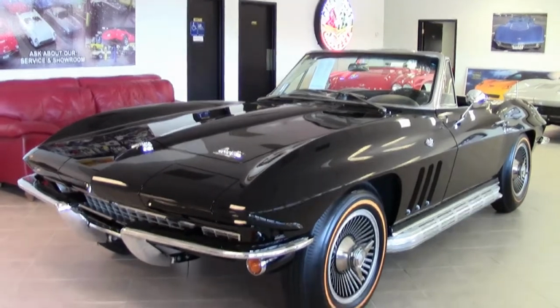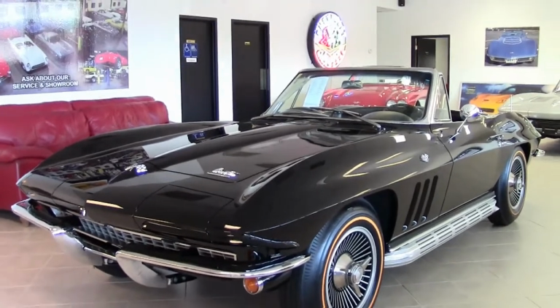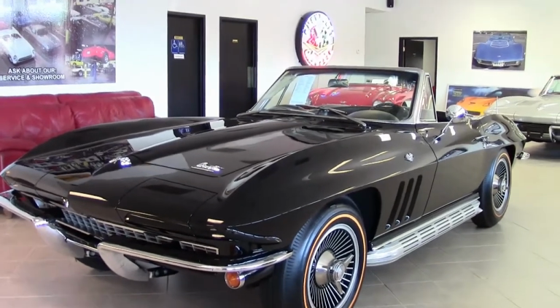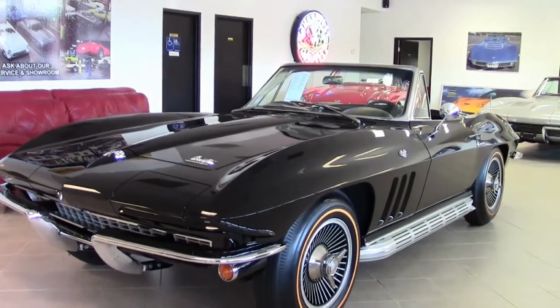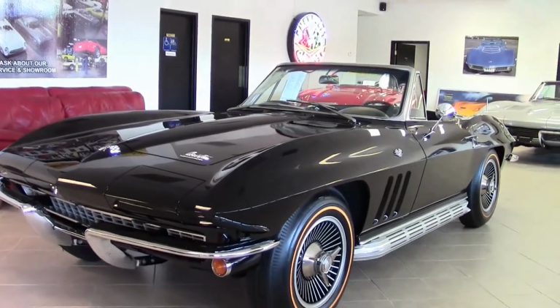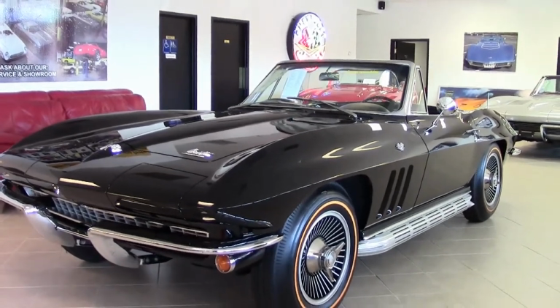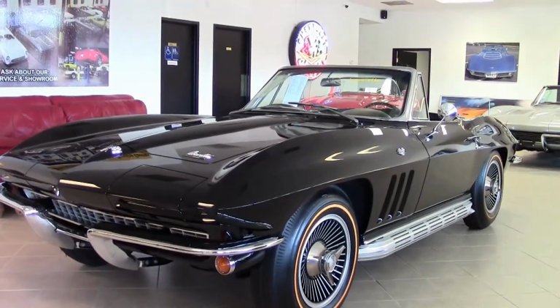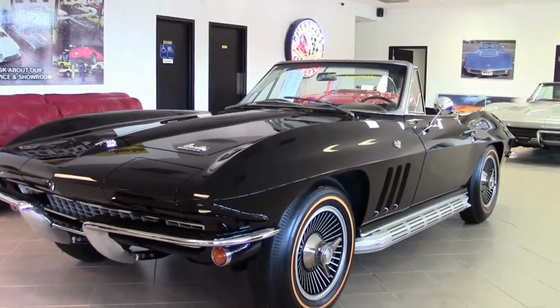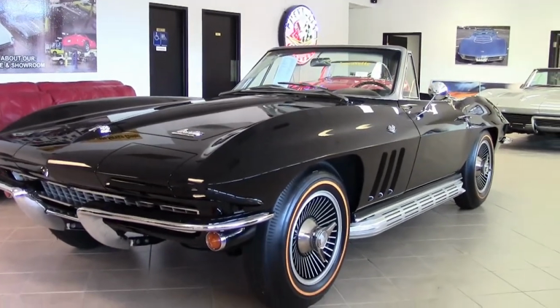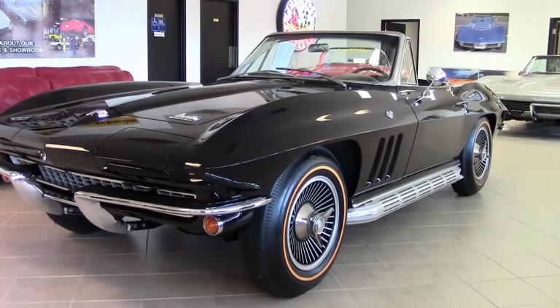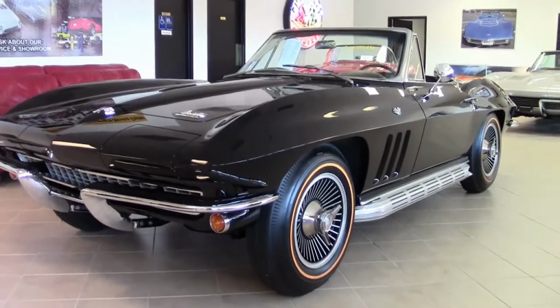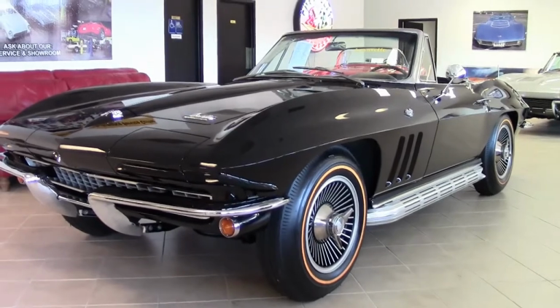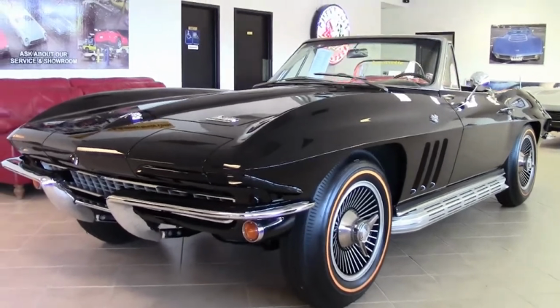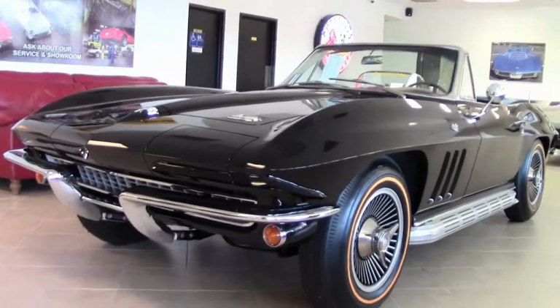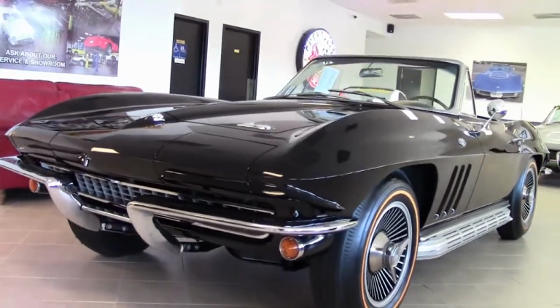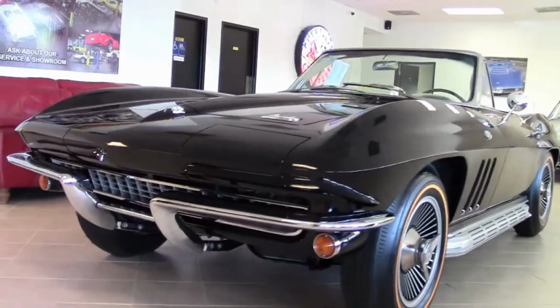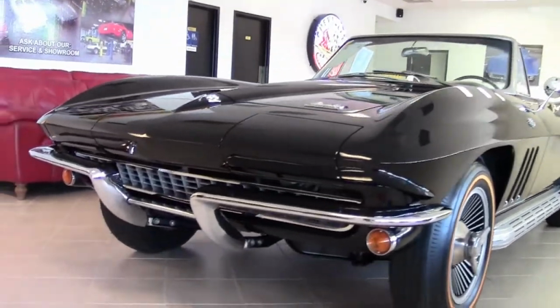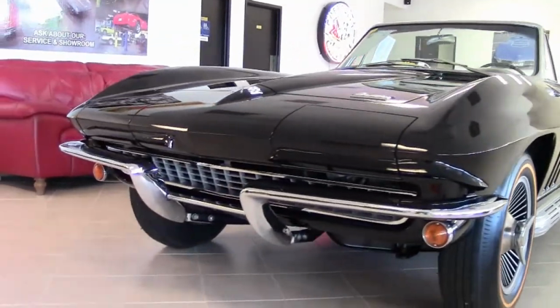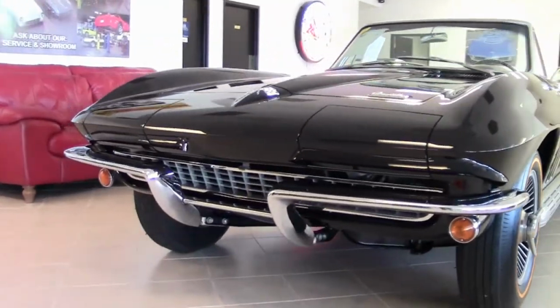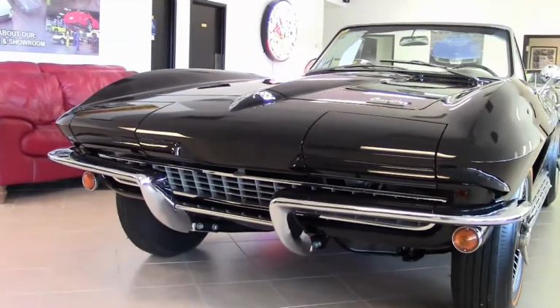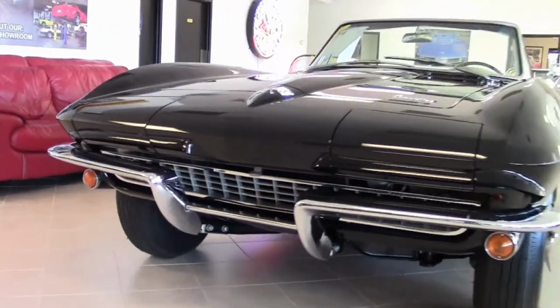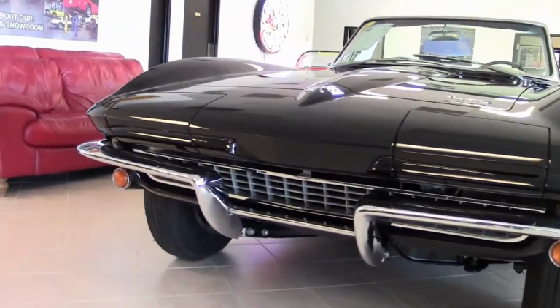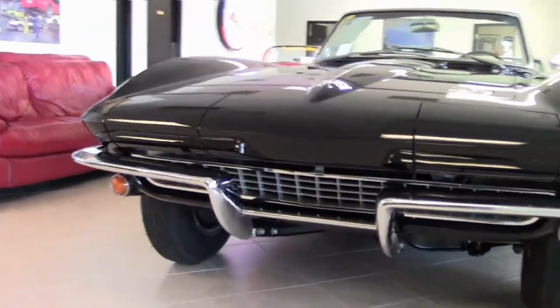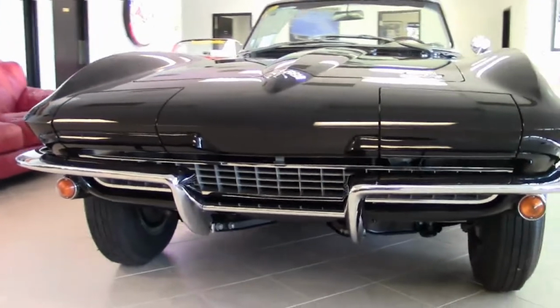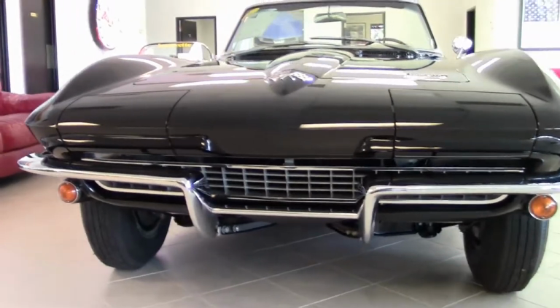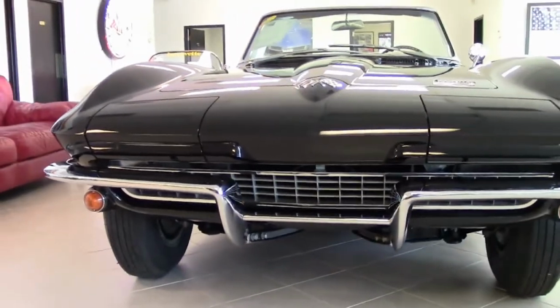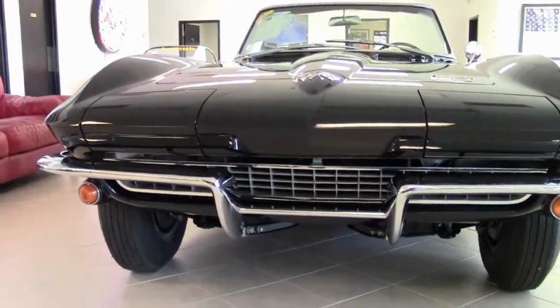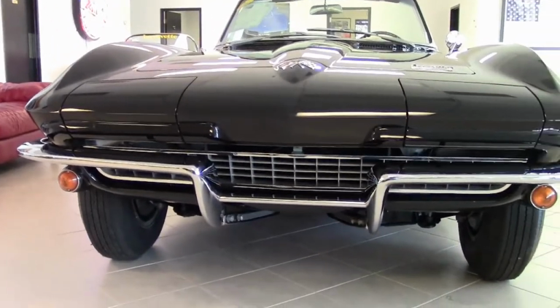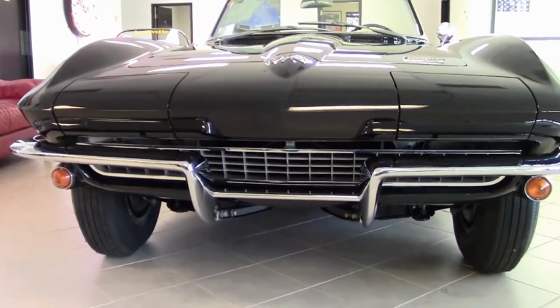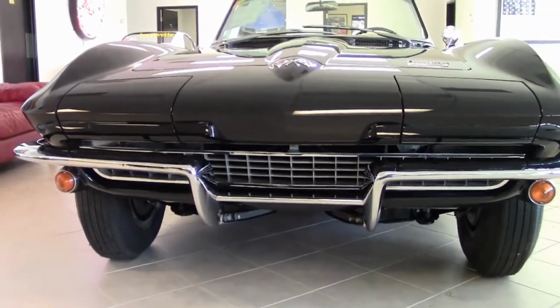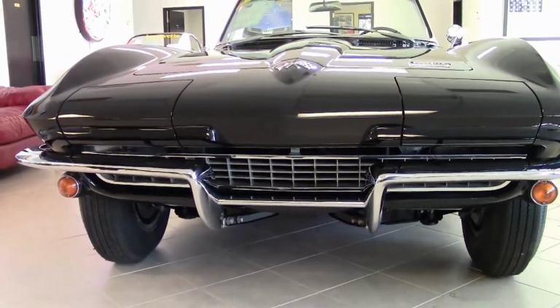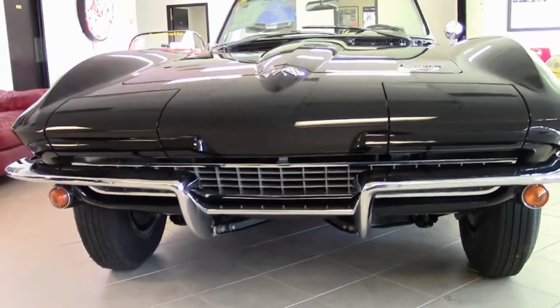This beautiful 1966 tuxedo black — and this is actually a code correct, meaning this is the color it was born — tuxedo black, one of only 1,190 in 1966.